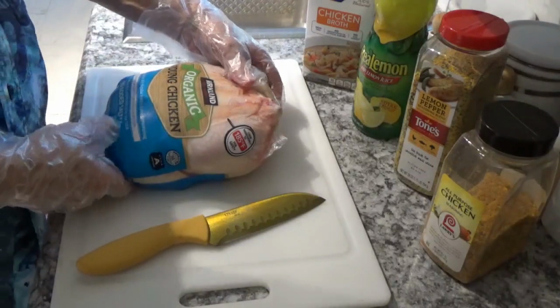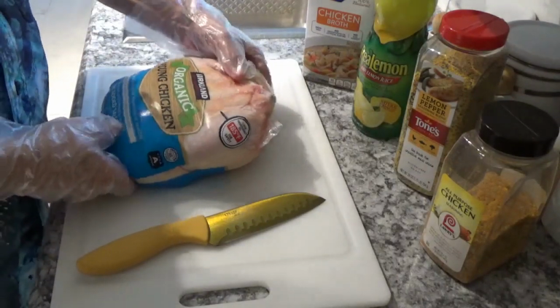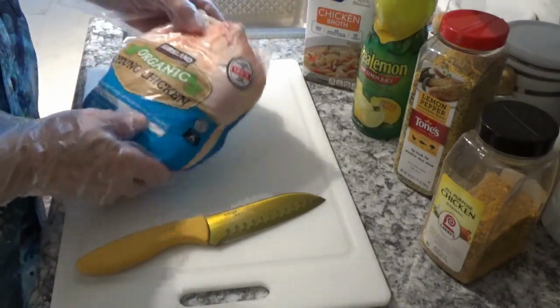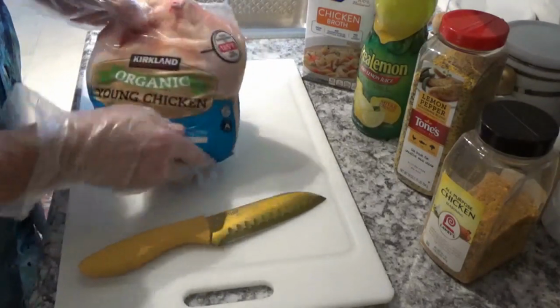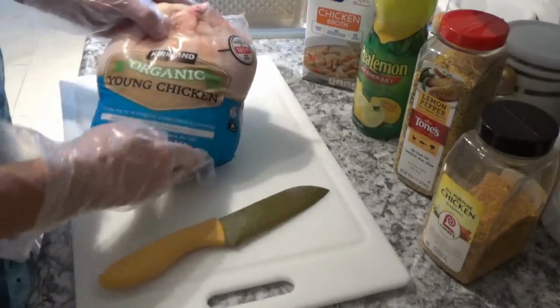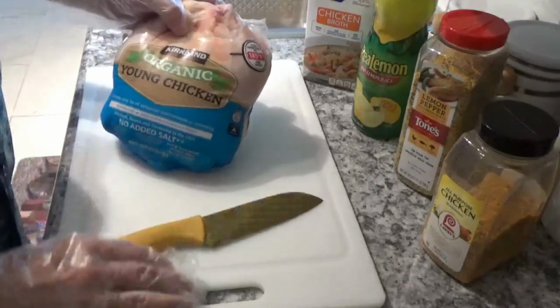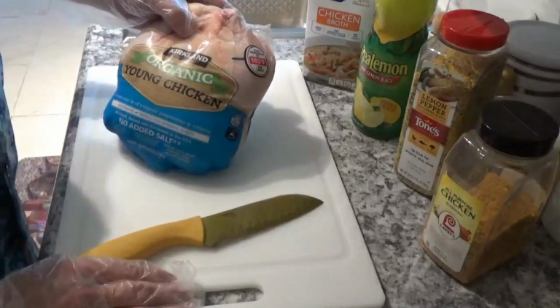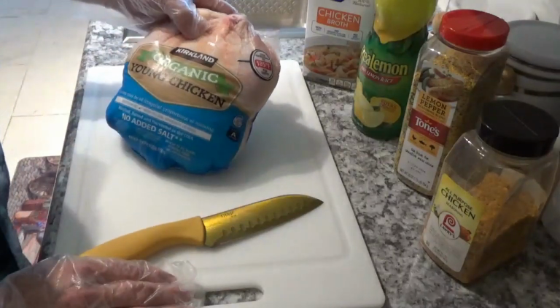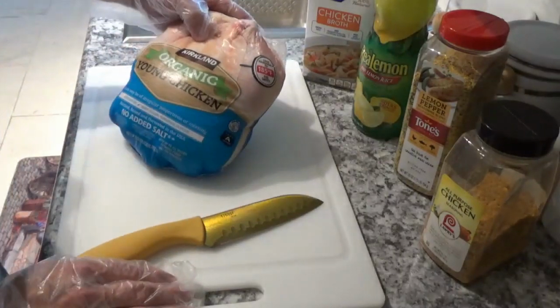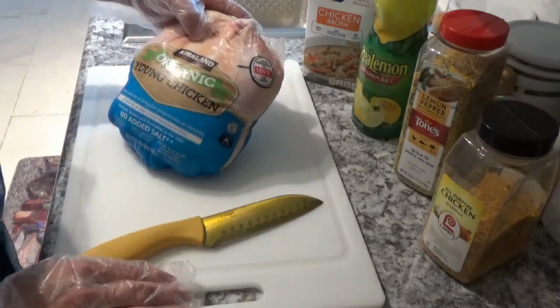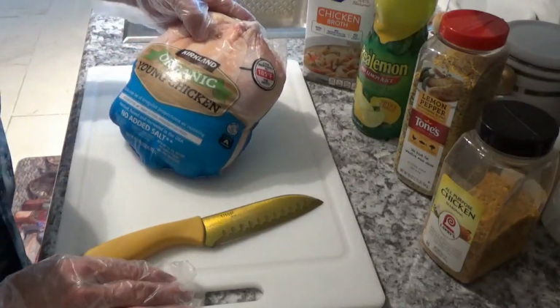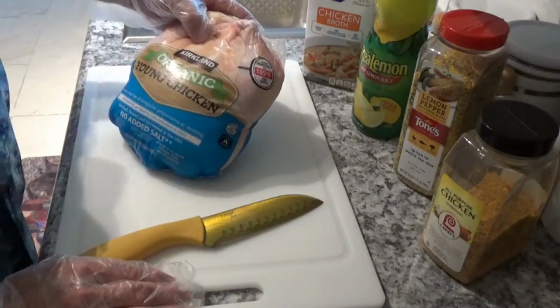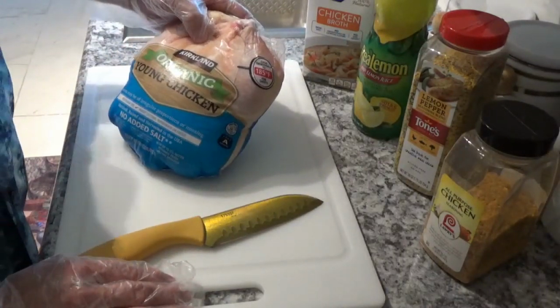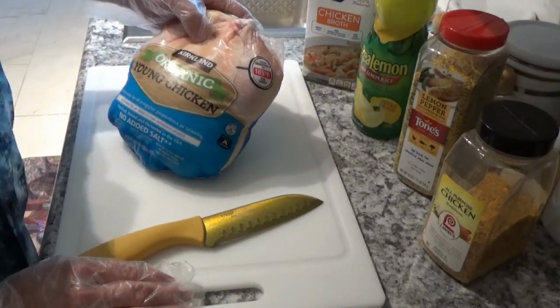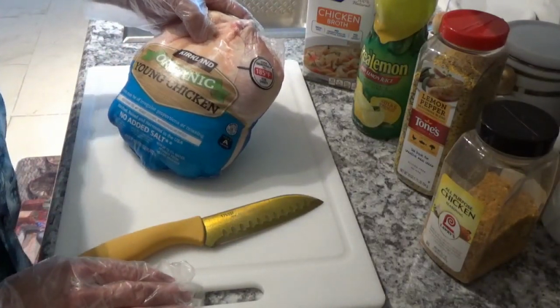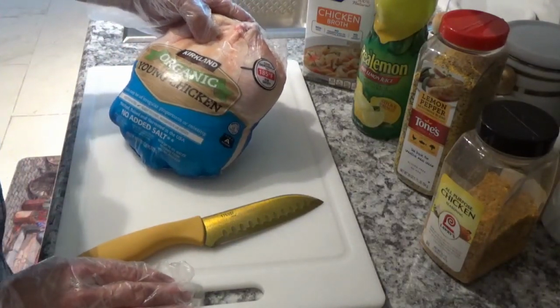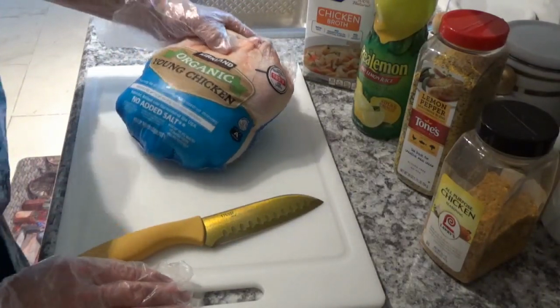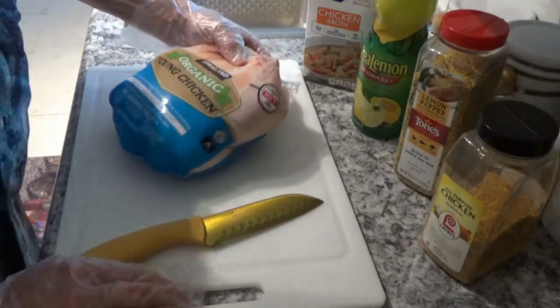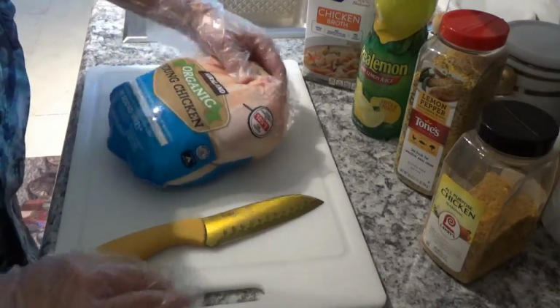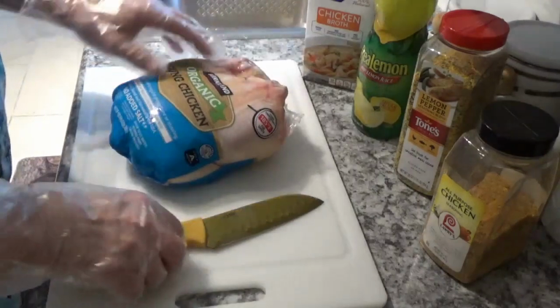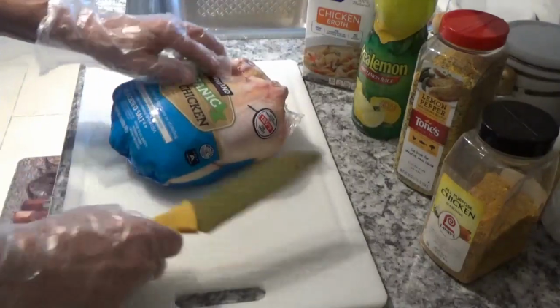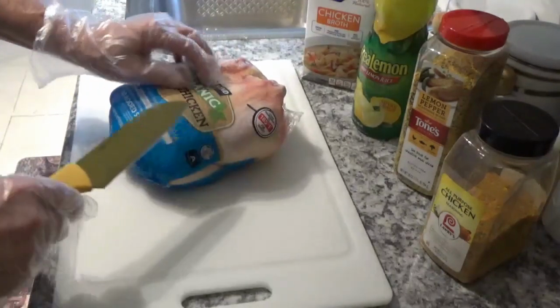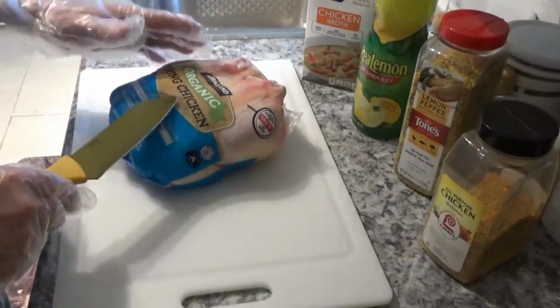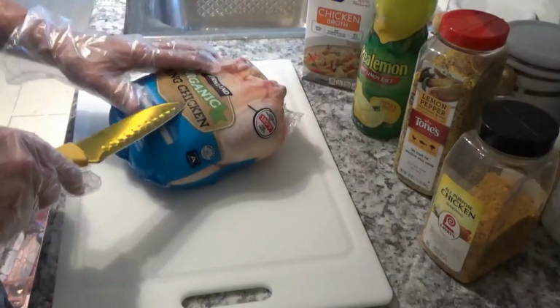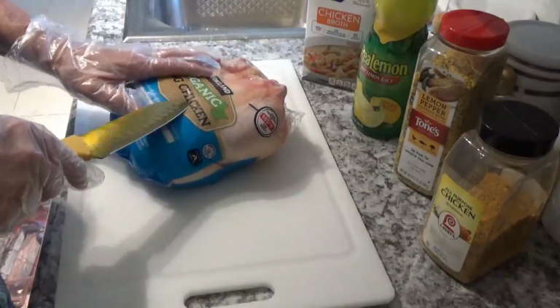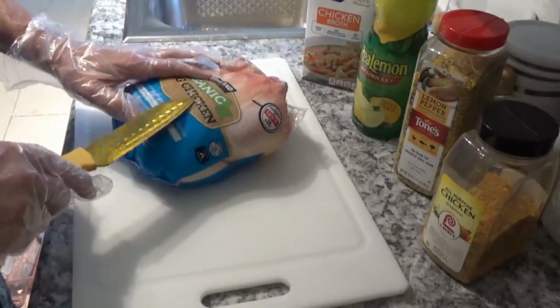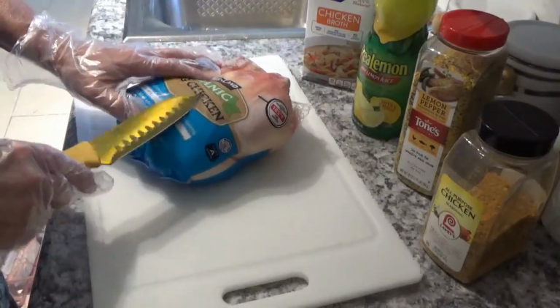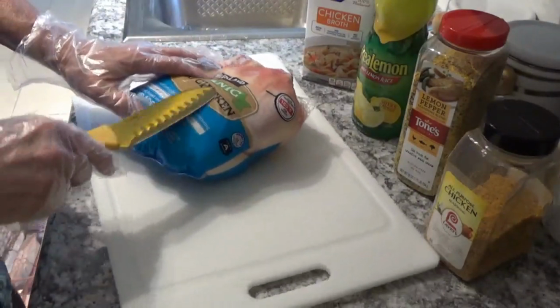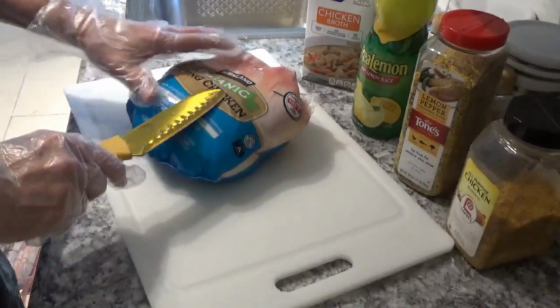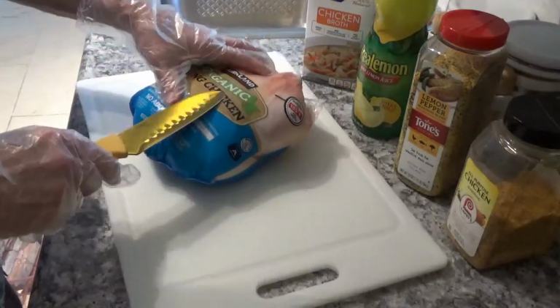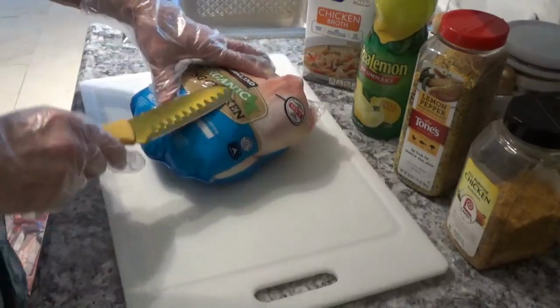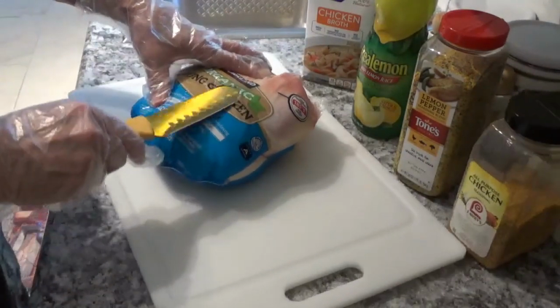Hello, today we're going to cook this lemon pepper chicken here. First thing you got to do is get the chicken out of the wrapper and get it all cleaned up.